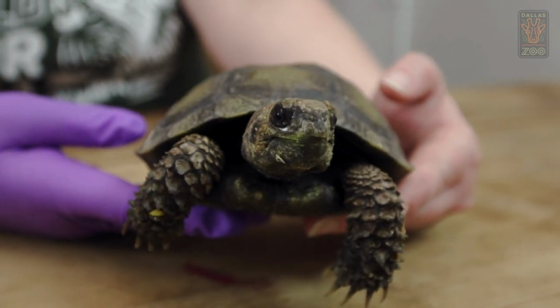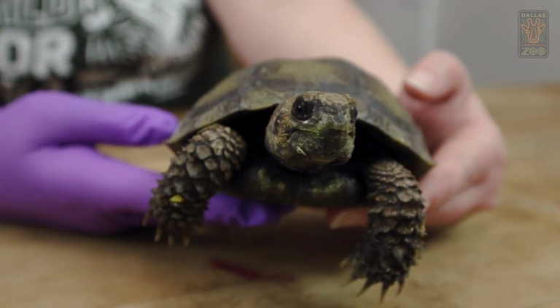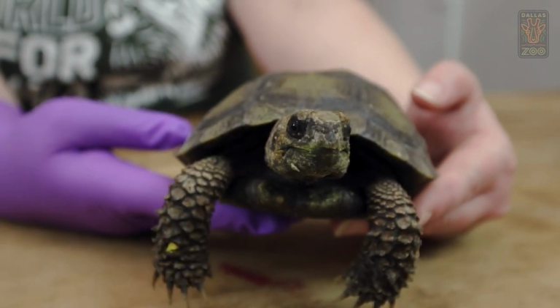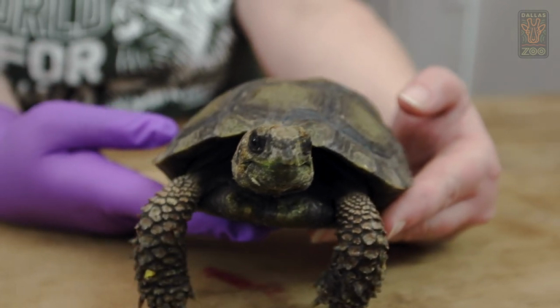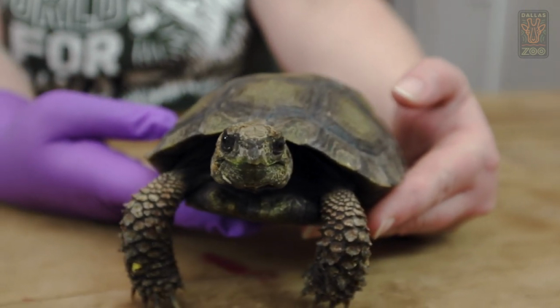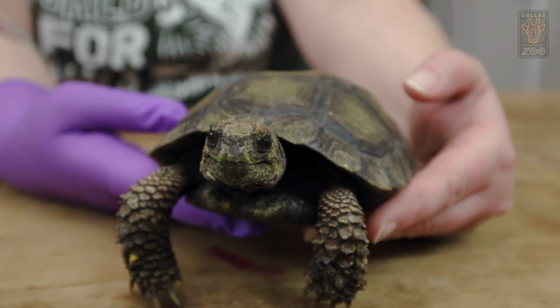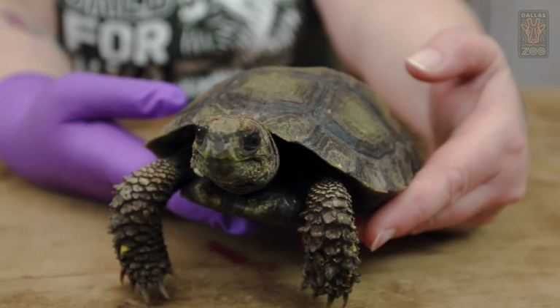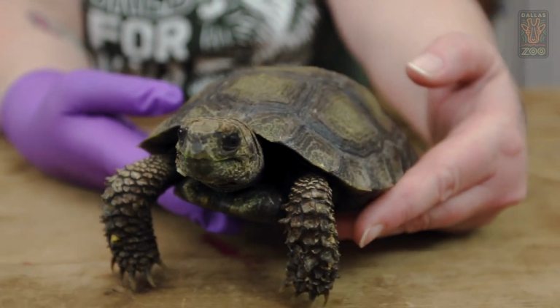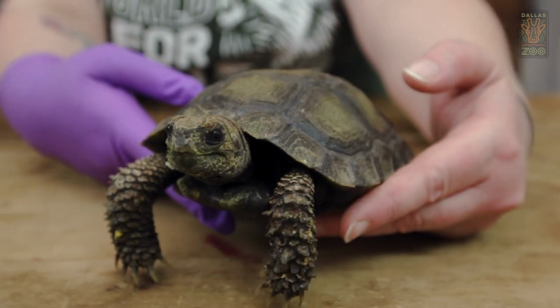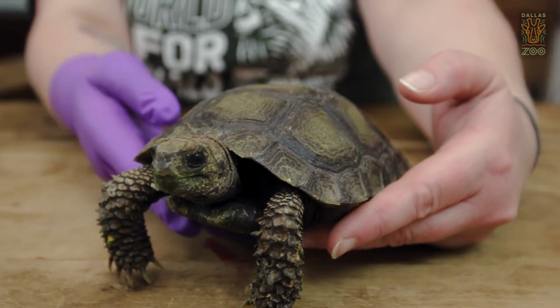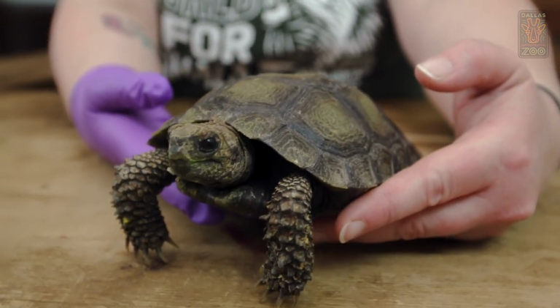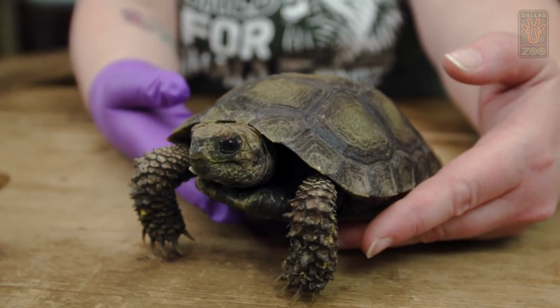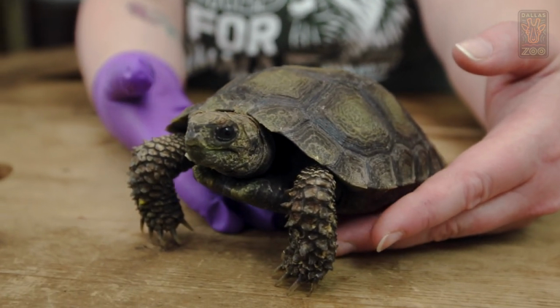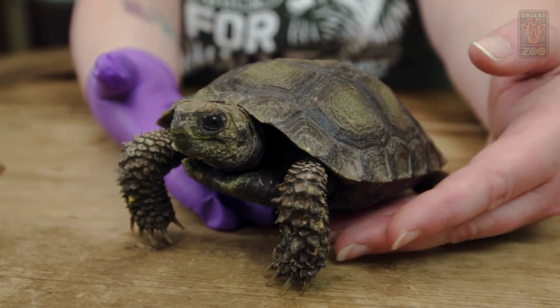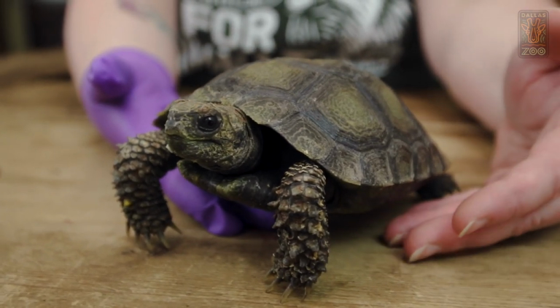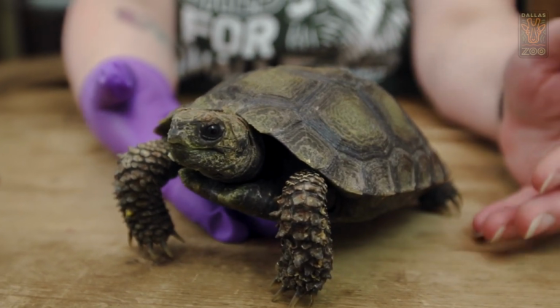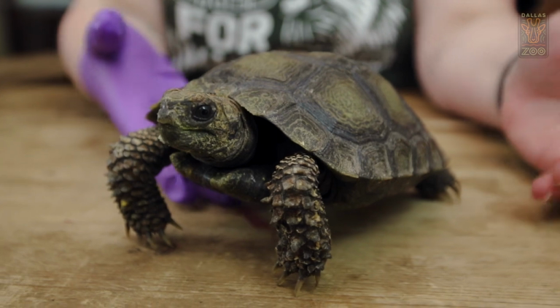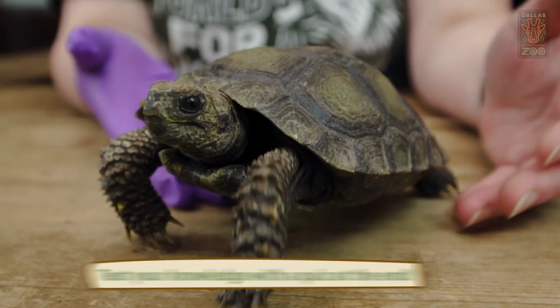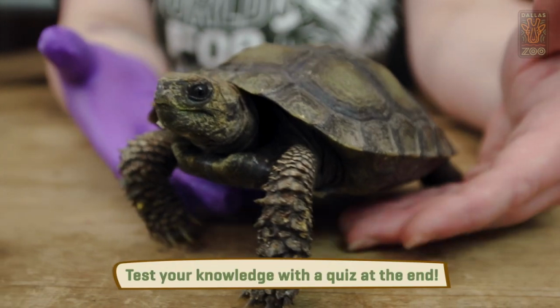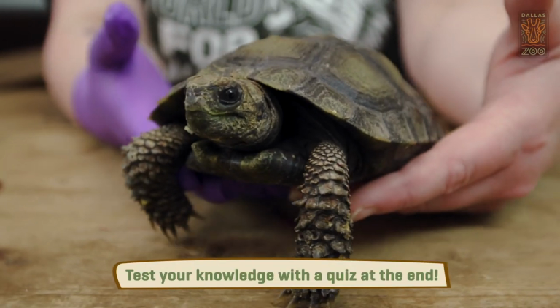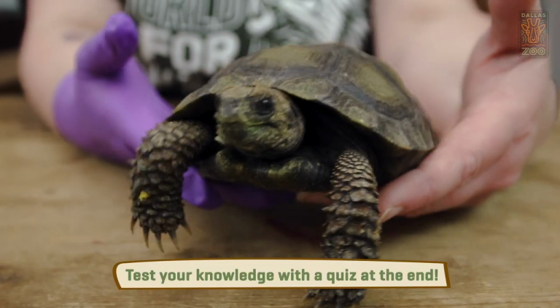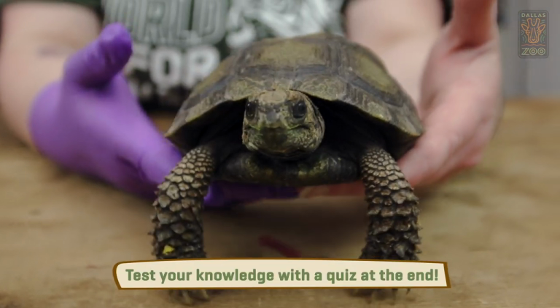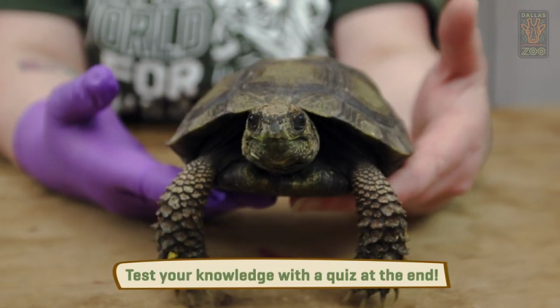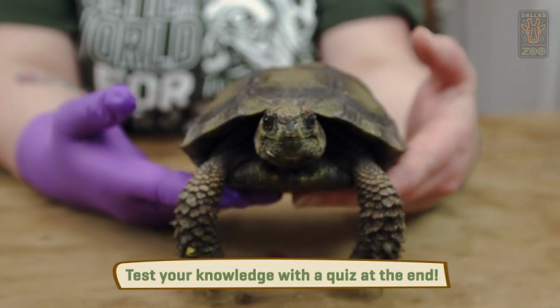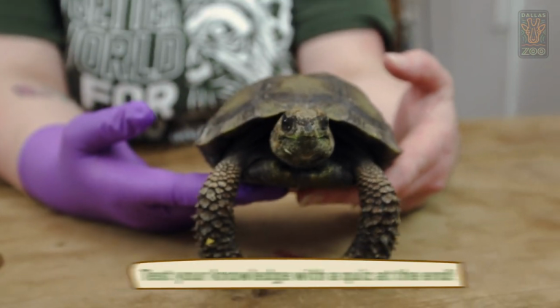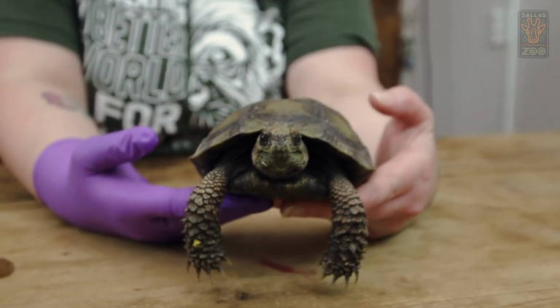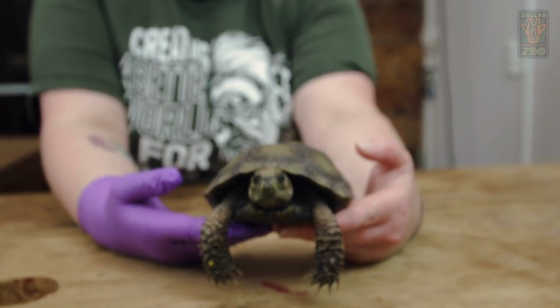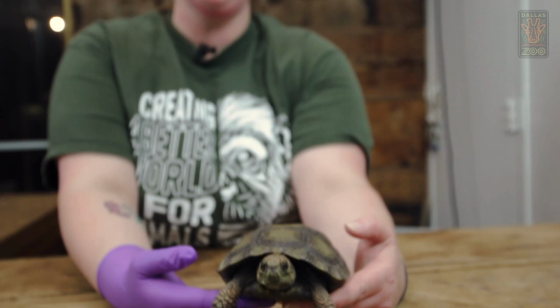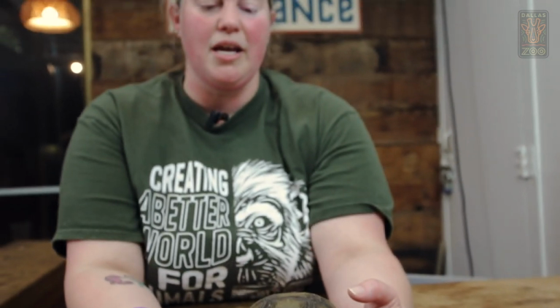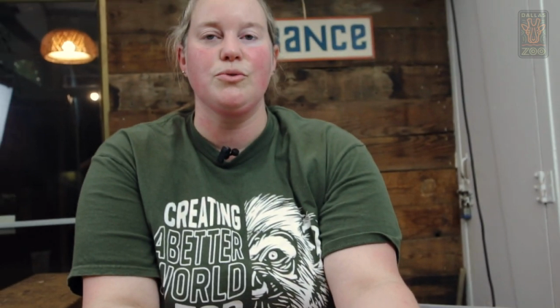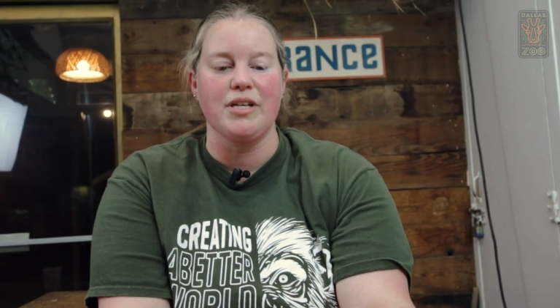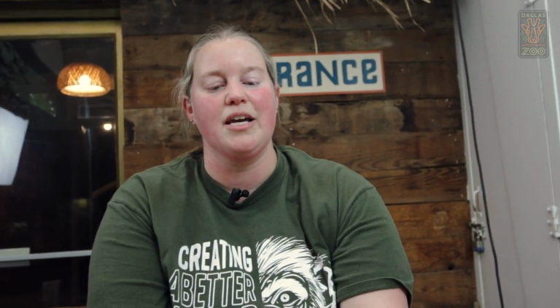This guy is a little bit over two years old. He was hatched here at the zoo. His parents live on zoo grounds, and there are actually four of them together — we have two boys and two girls that live together.